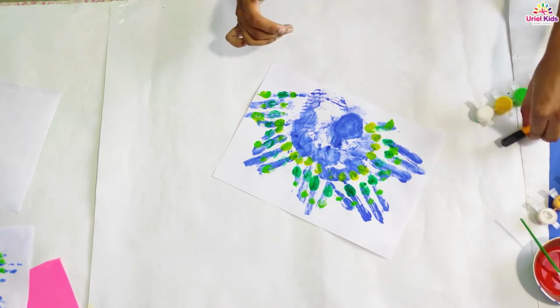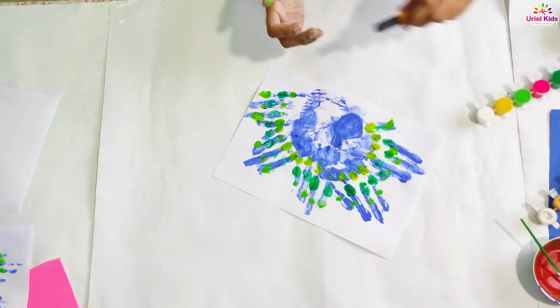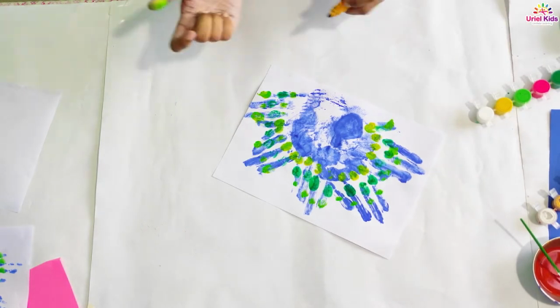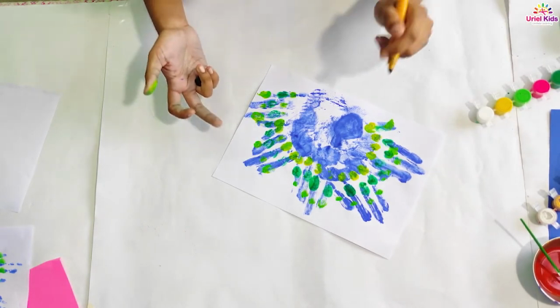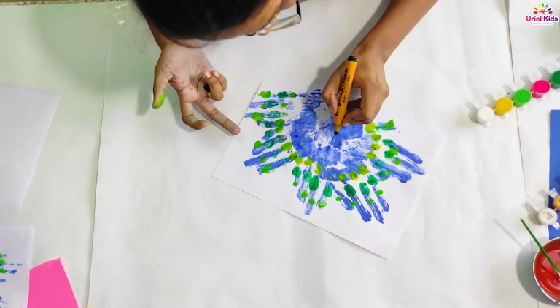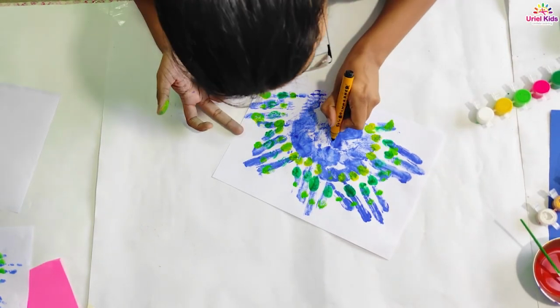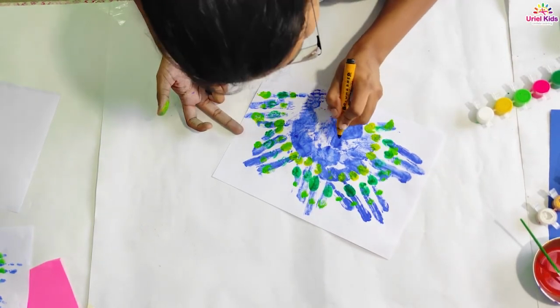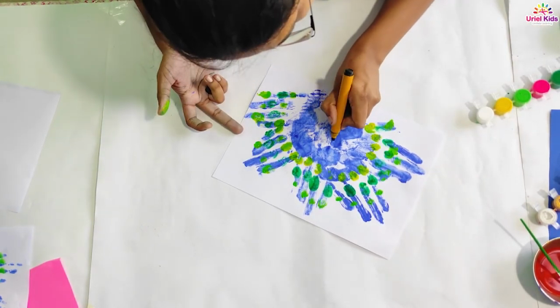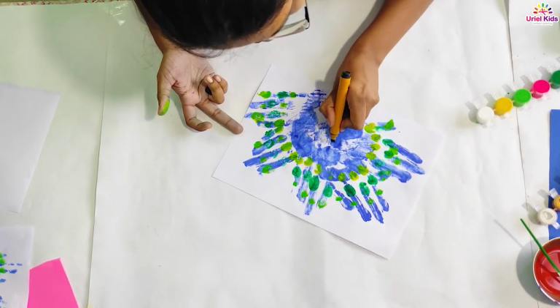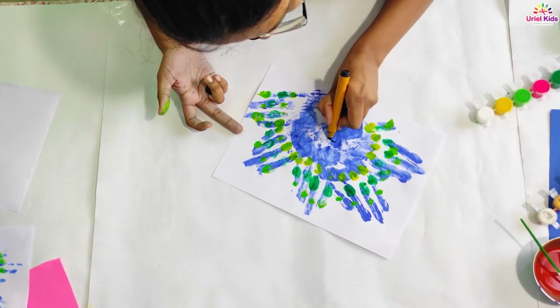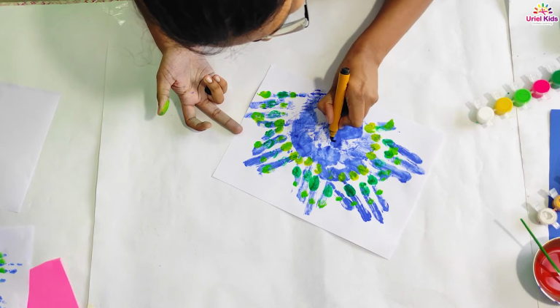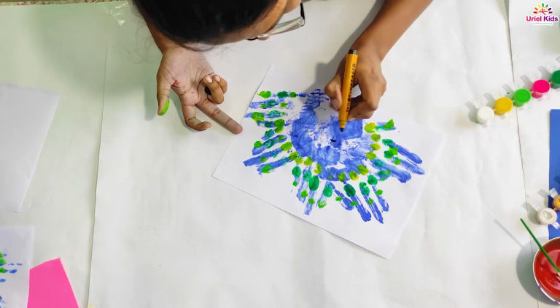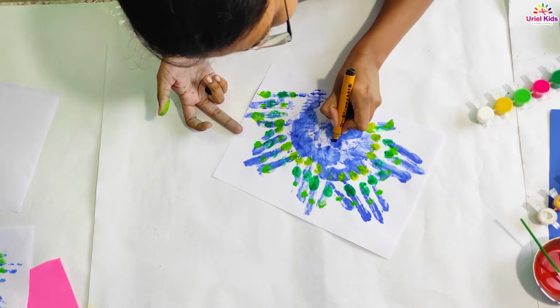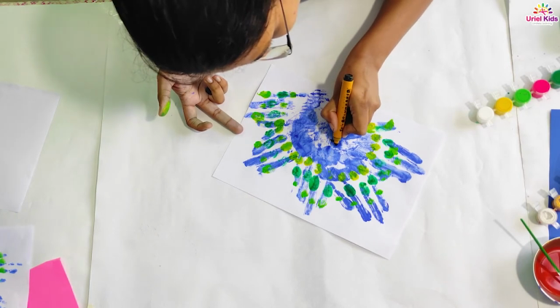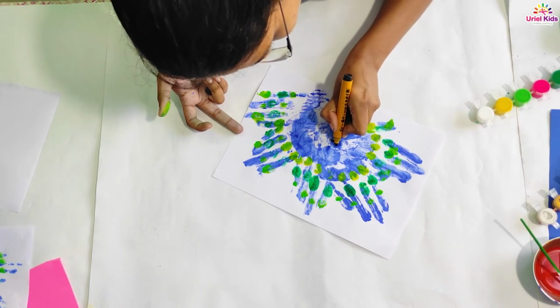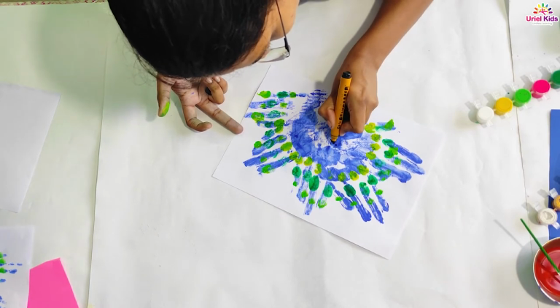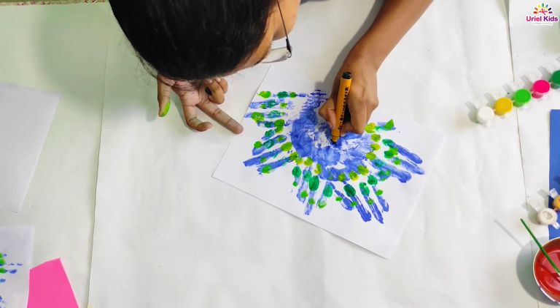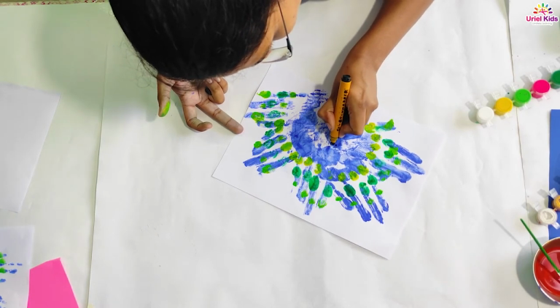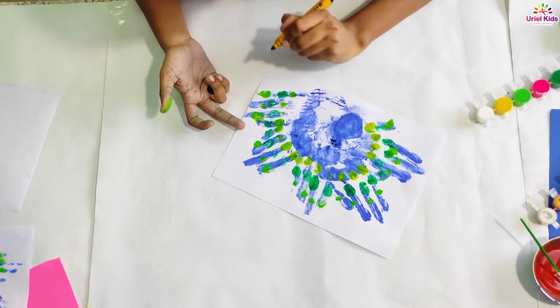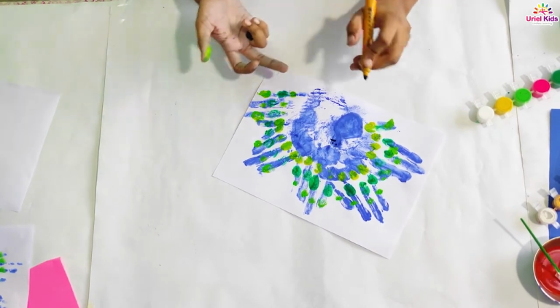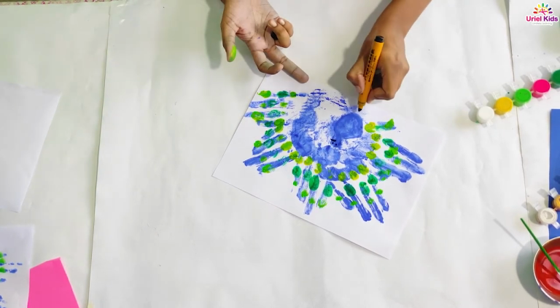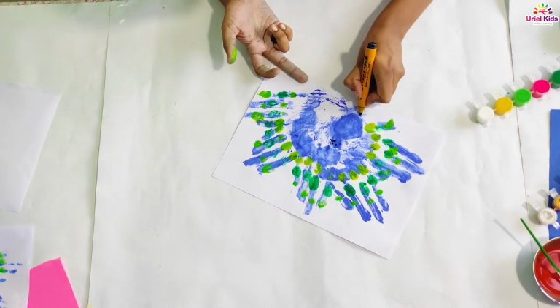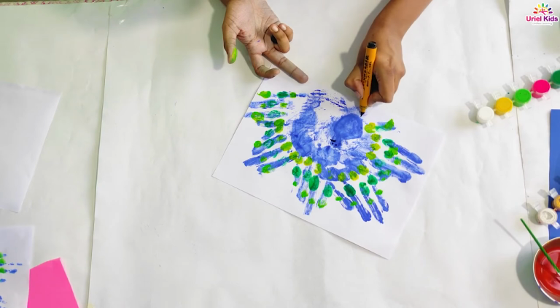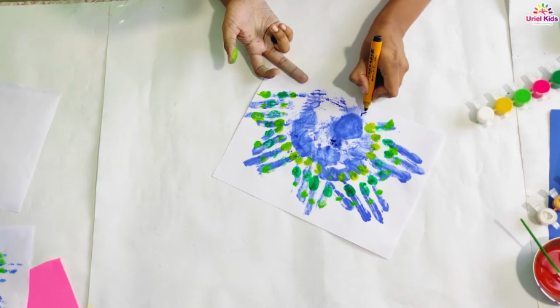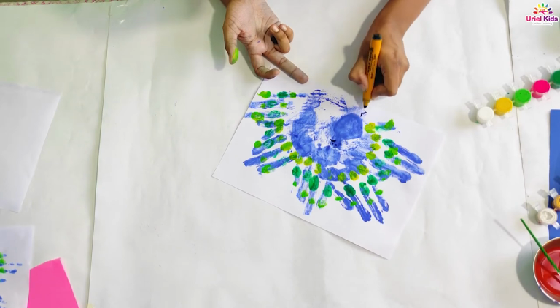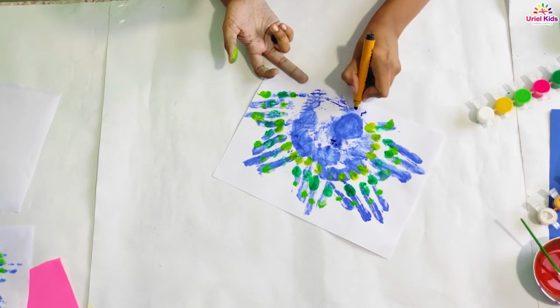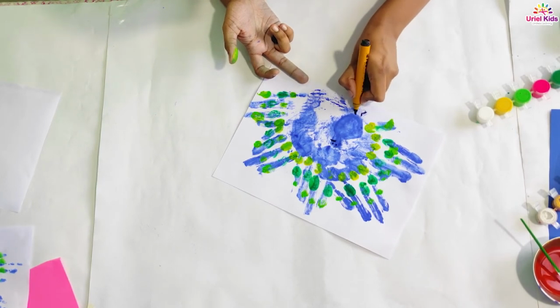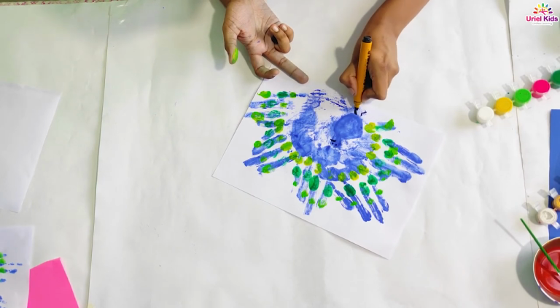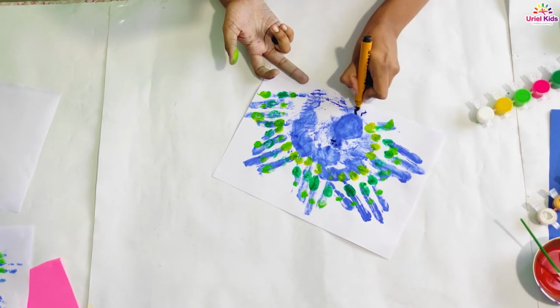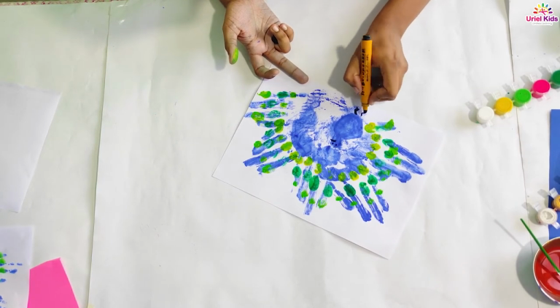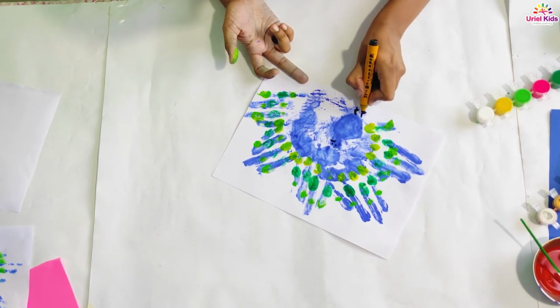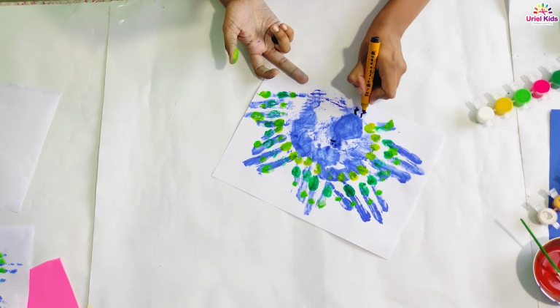Then at last you can just make a beak of your peacock. You can make two eyes of your peacock and you can make the legs of your peacock like that, with a sketch pen.